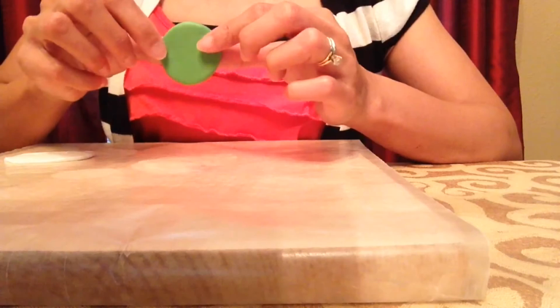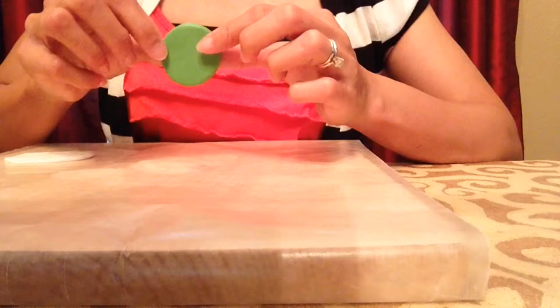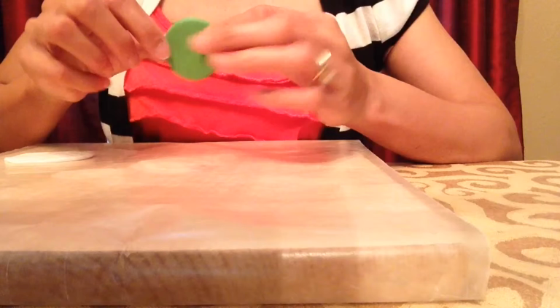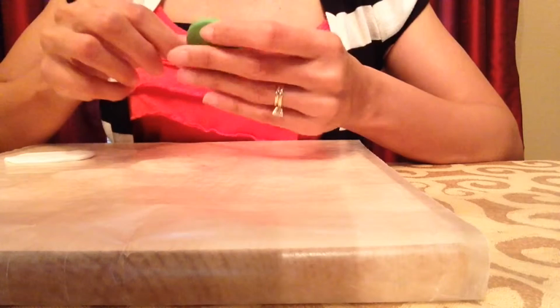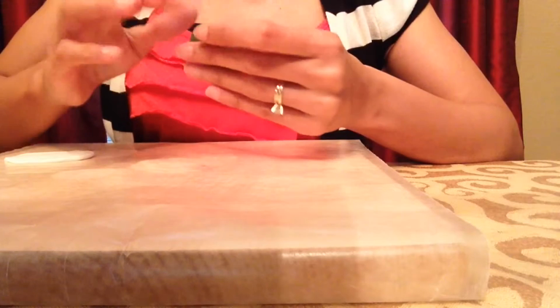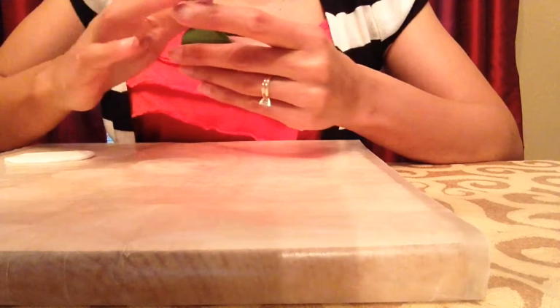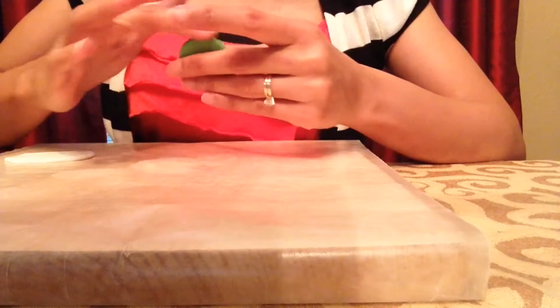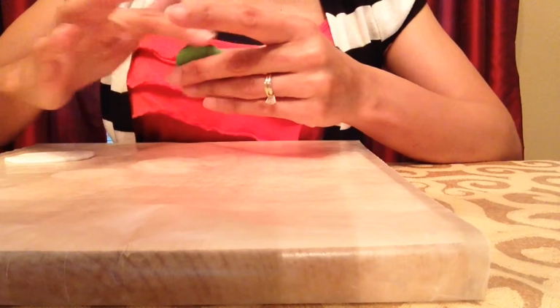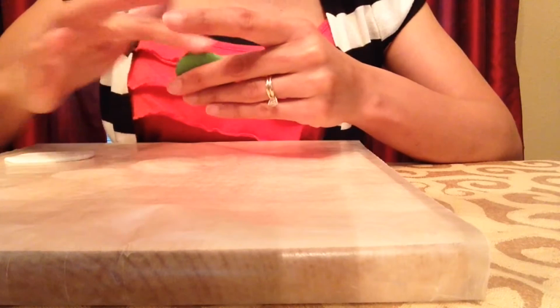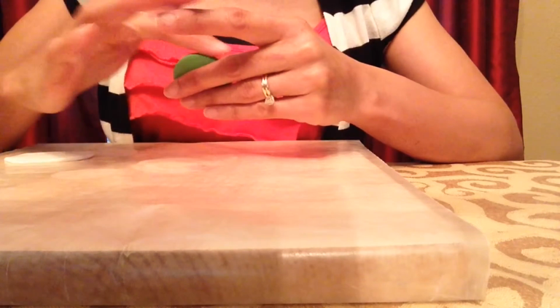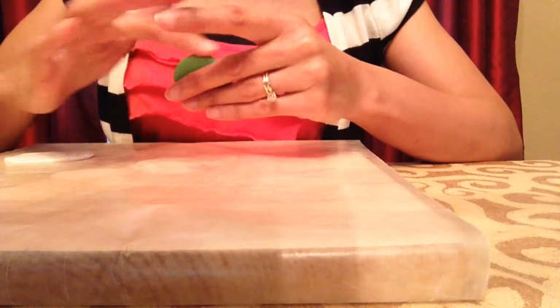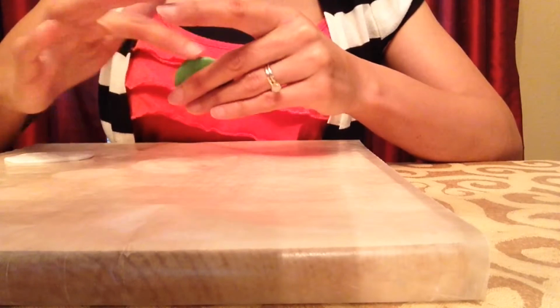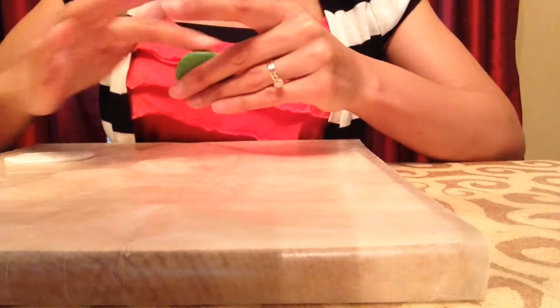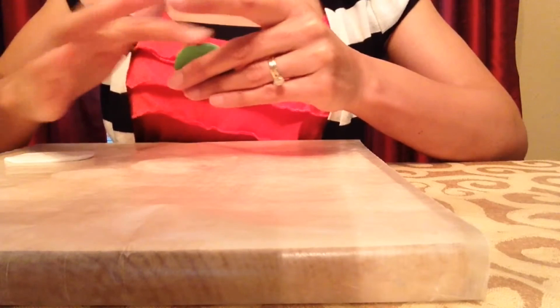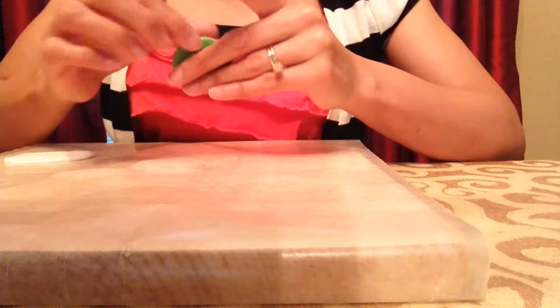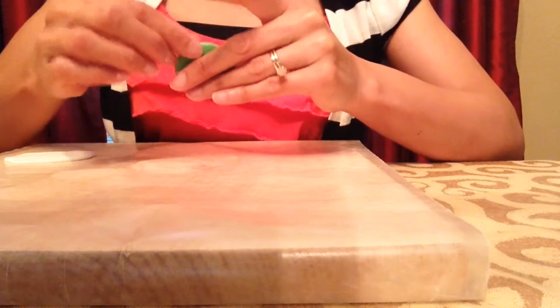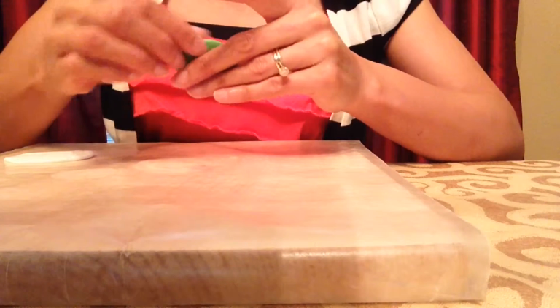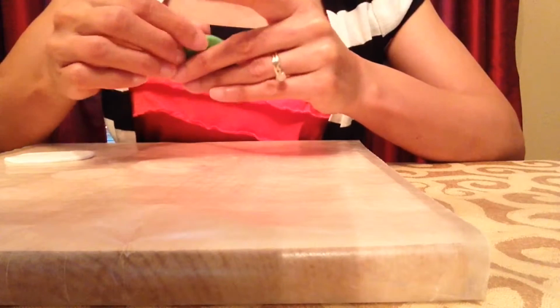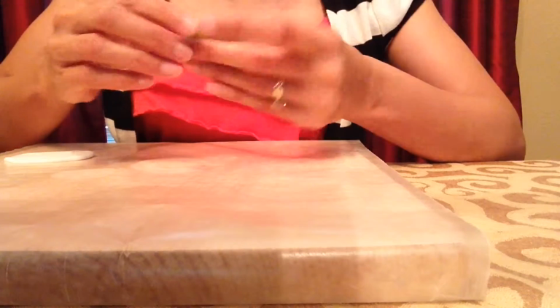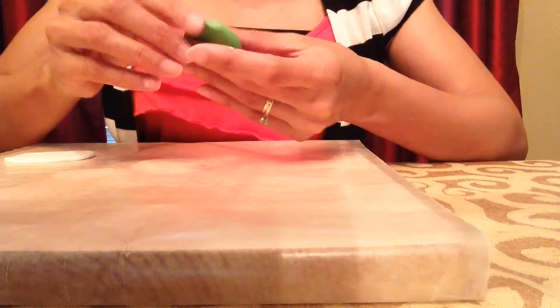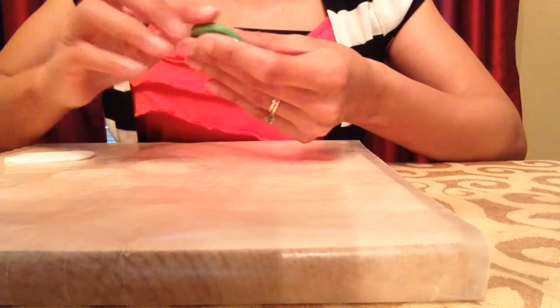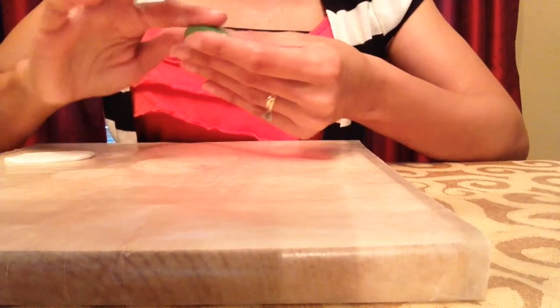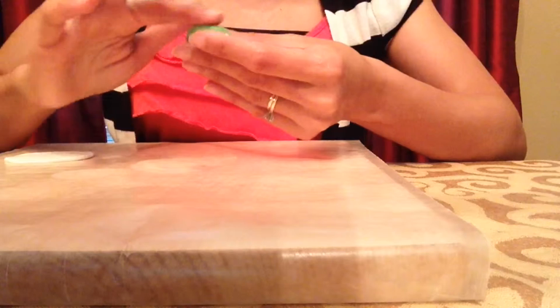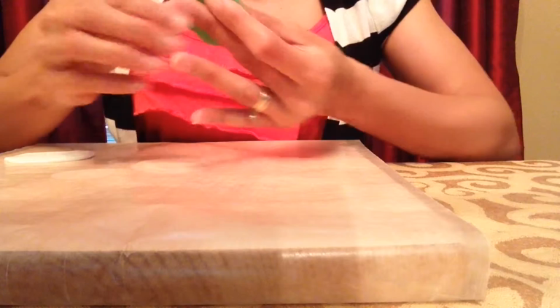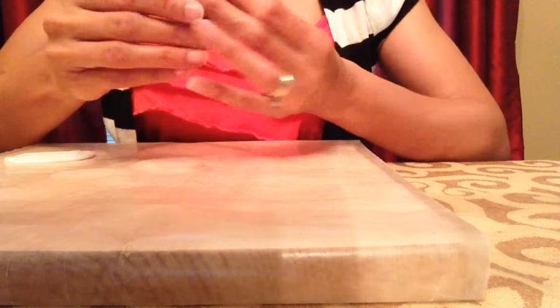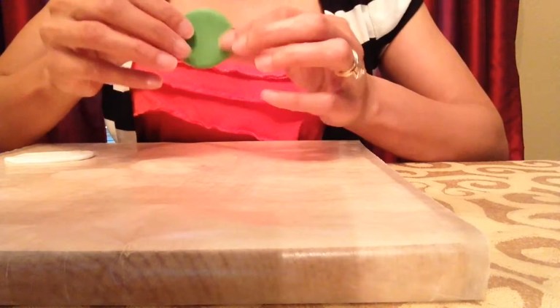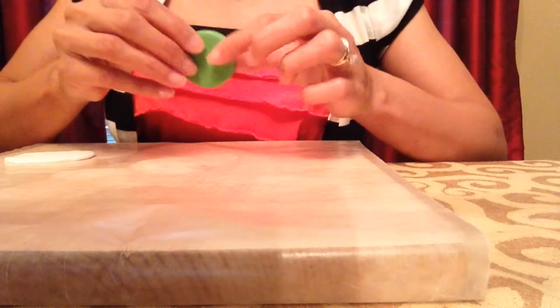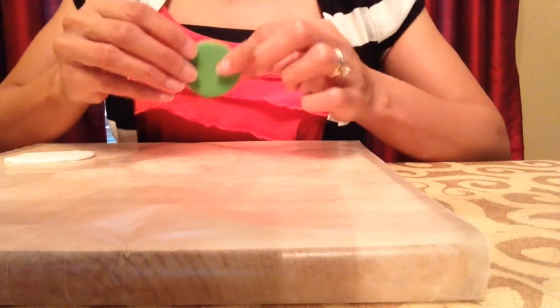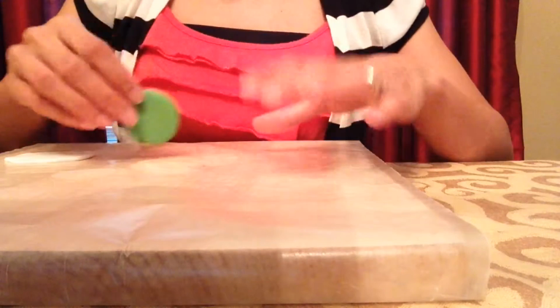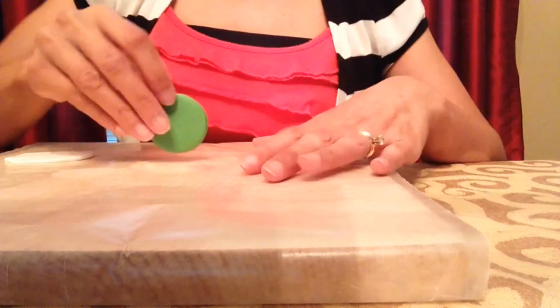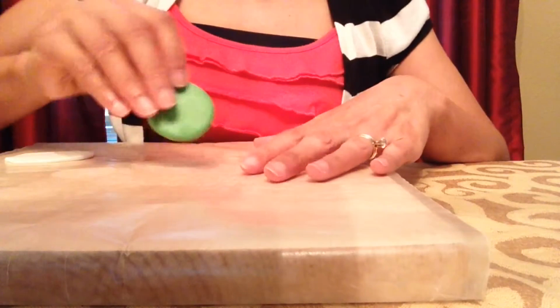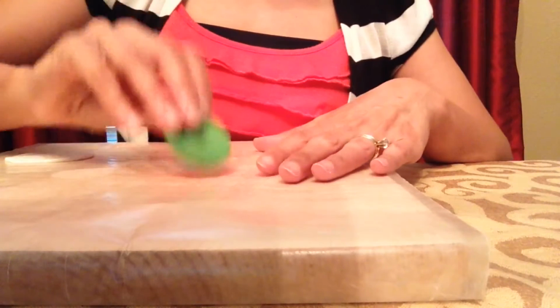Now that I have my green circle cut out, what I'll do is just smooth the edges. You can take your finger and just rub along the edges to make them nice and smooth. You can also do that with the back.